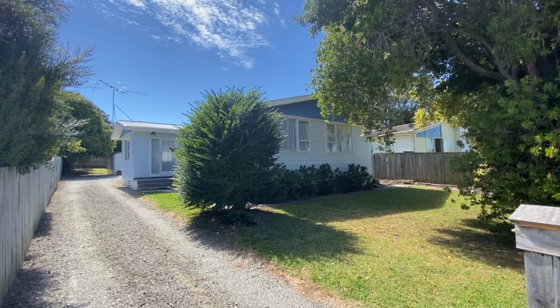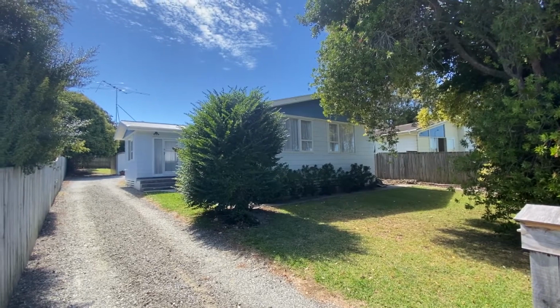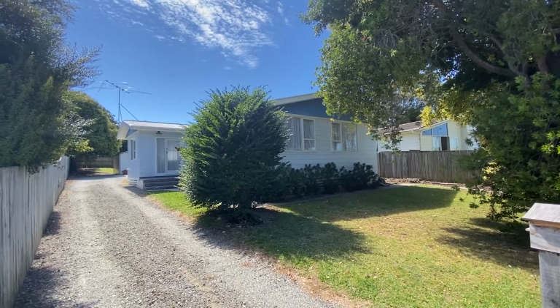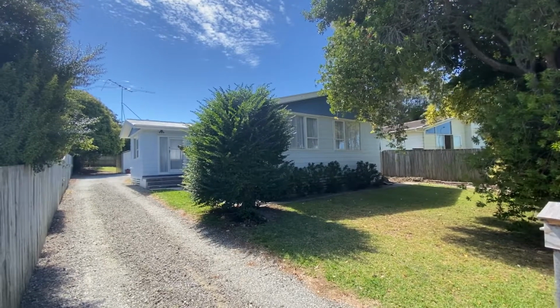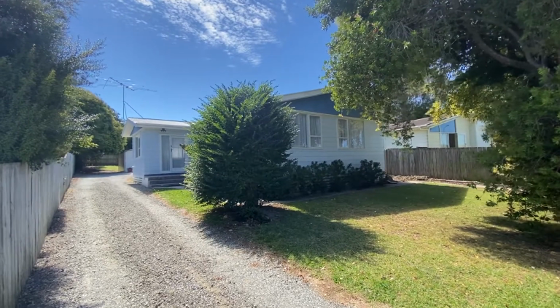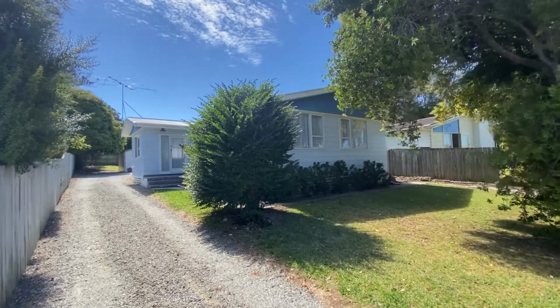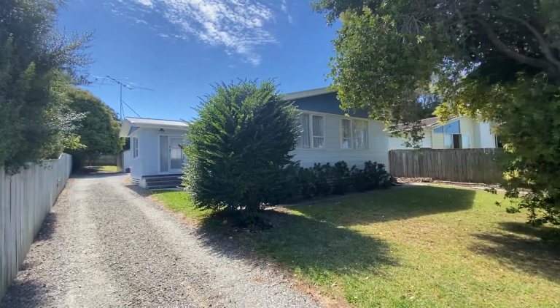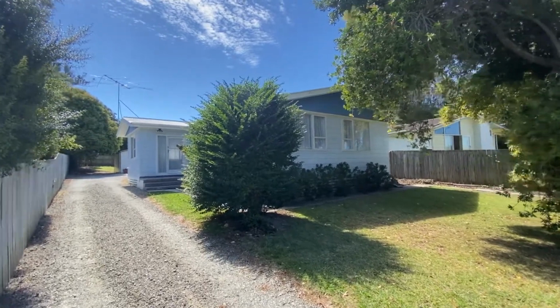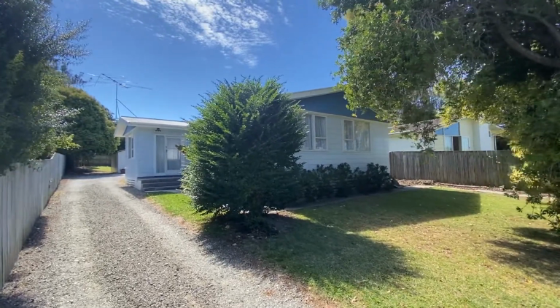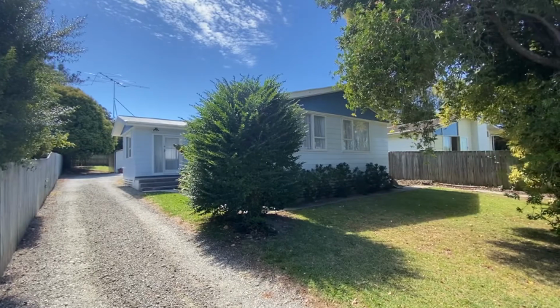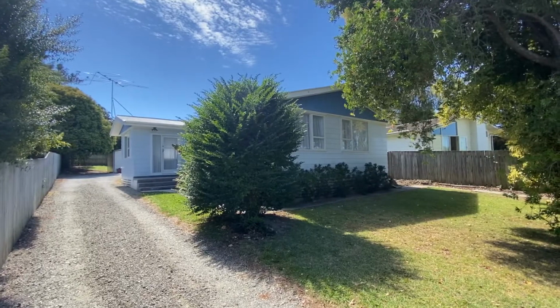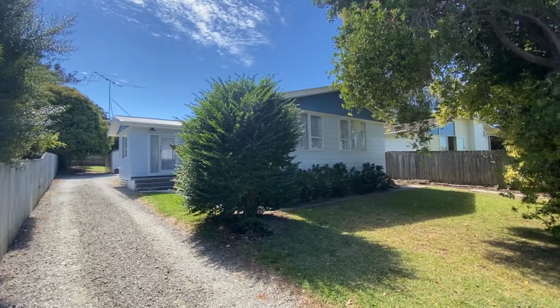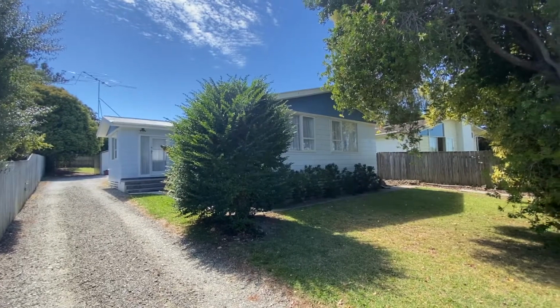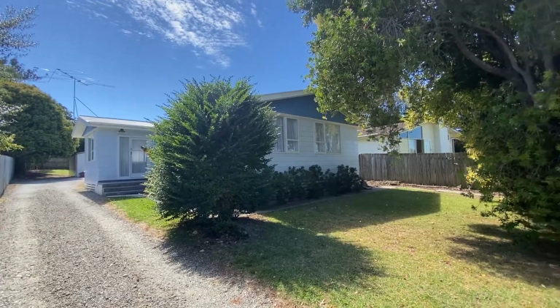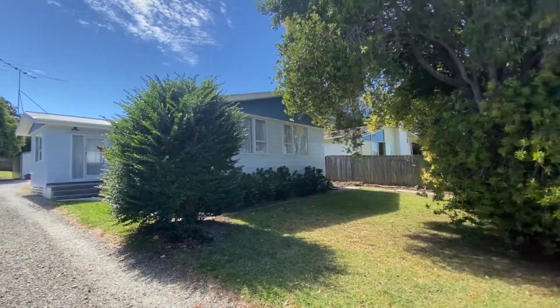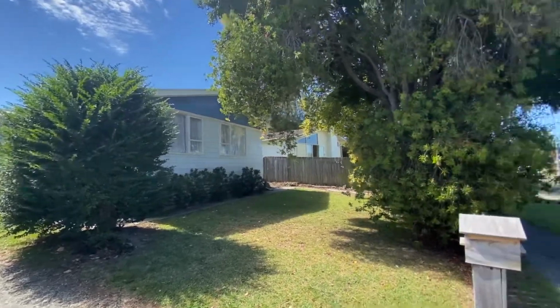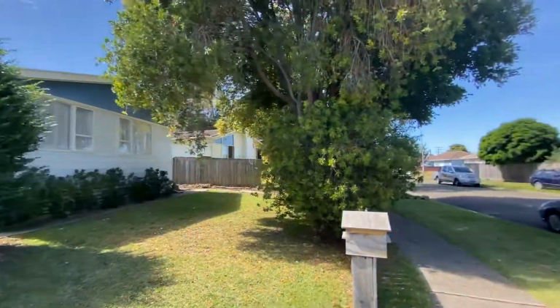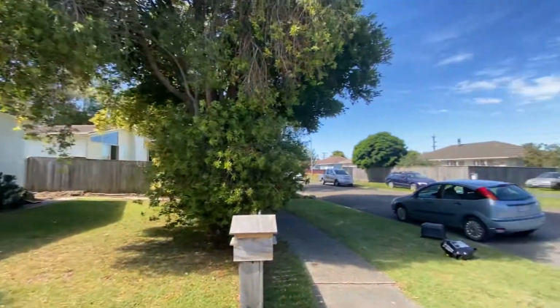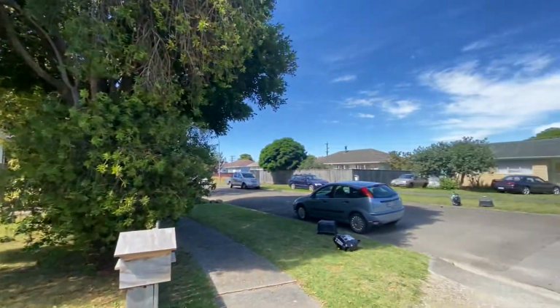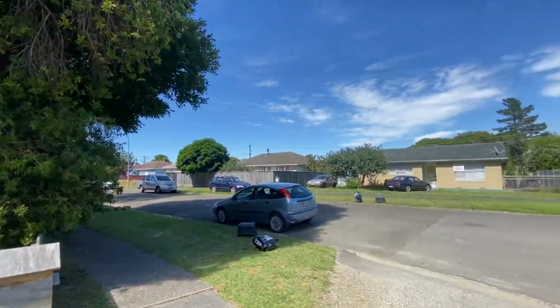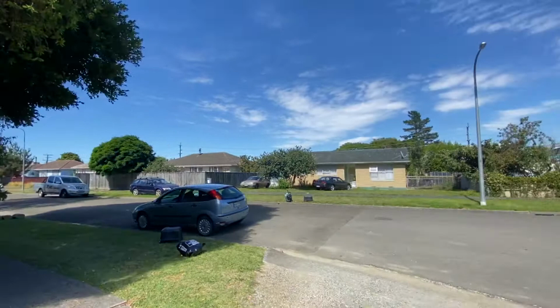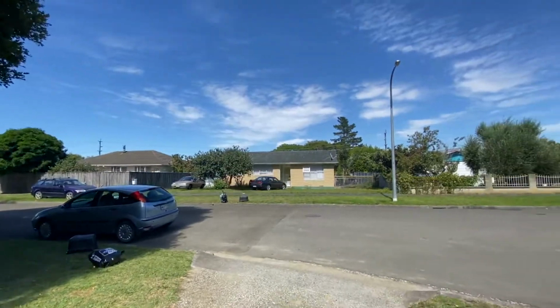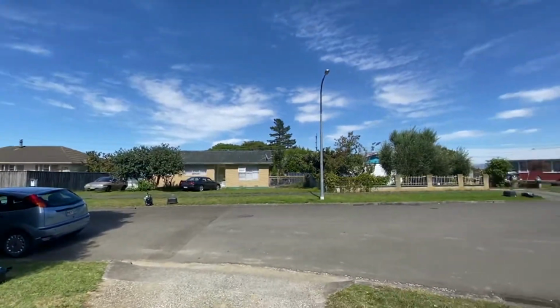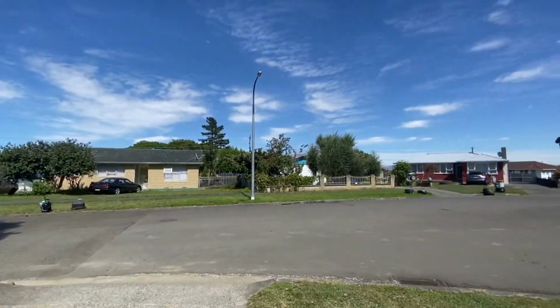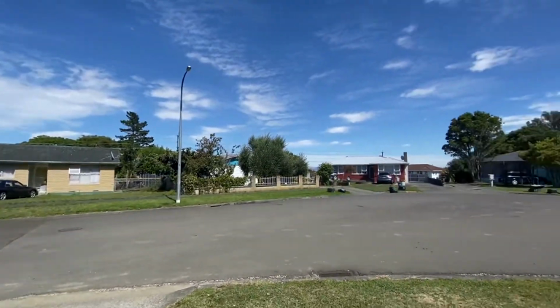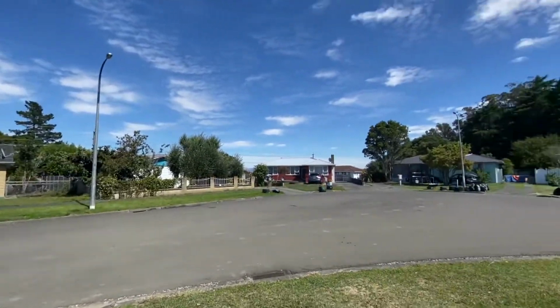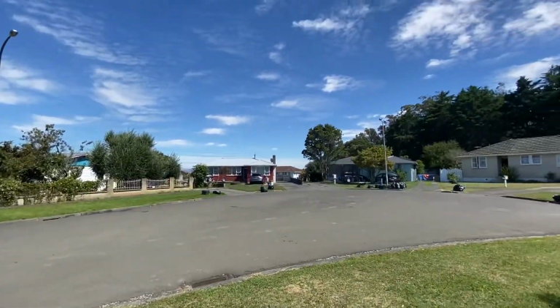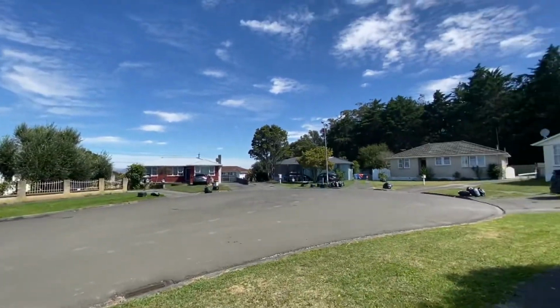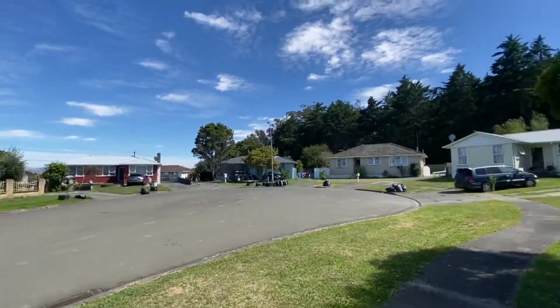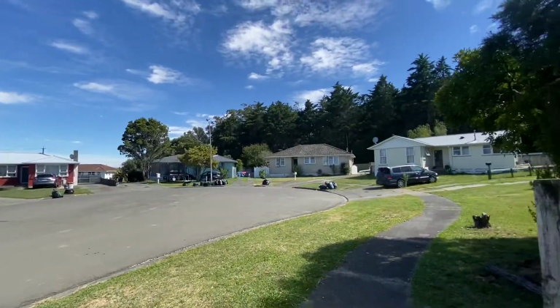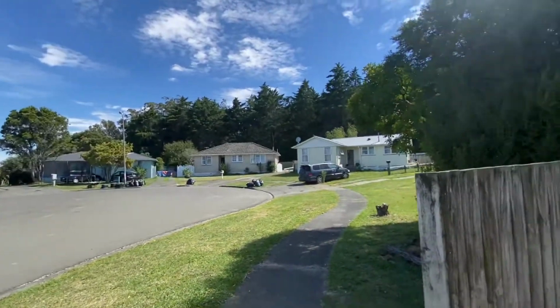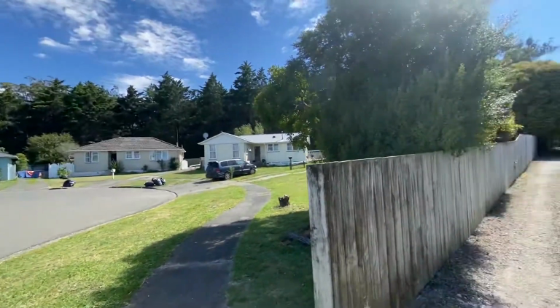Welcome to the video tour of 19 Hayley Street. This is a three bedroom, one bathroom property located in Keite. Just before we get started, I just want to pan around to show you who your new potential neighbours might be. As you can see, this is a cul-de-sac street, so no through traffic.